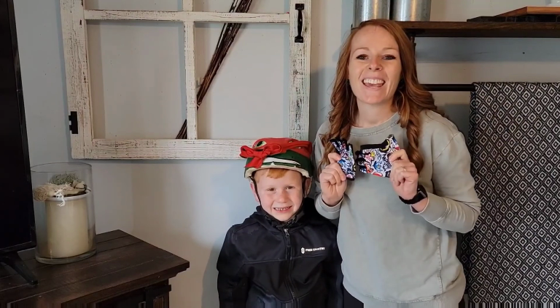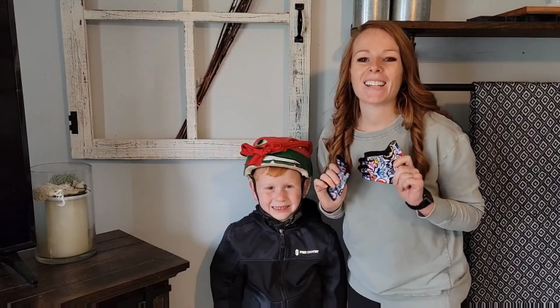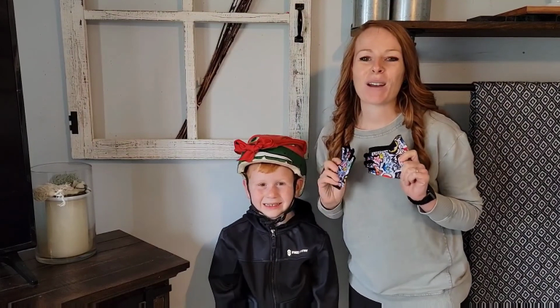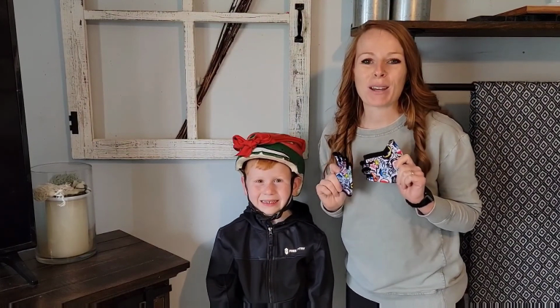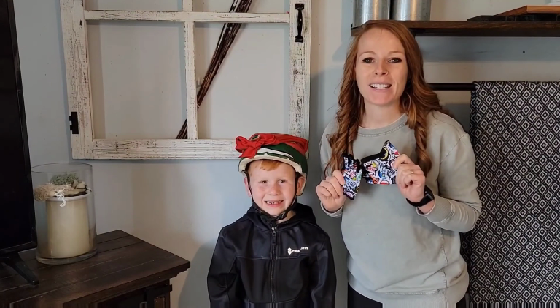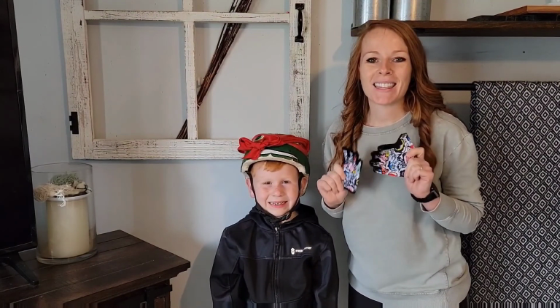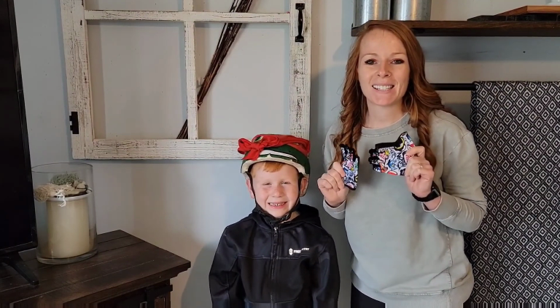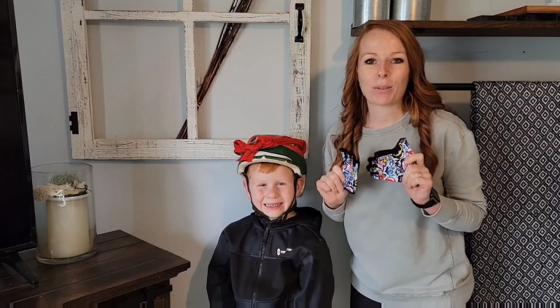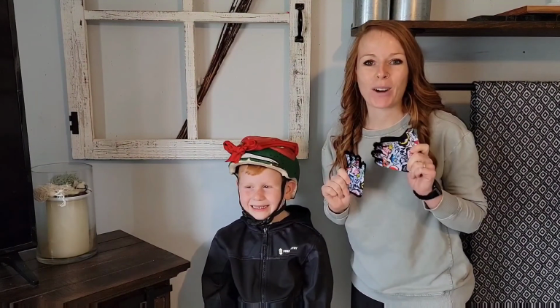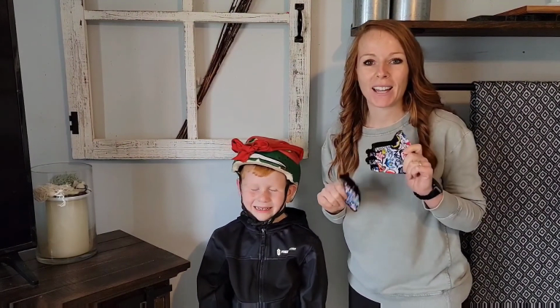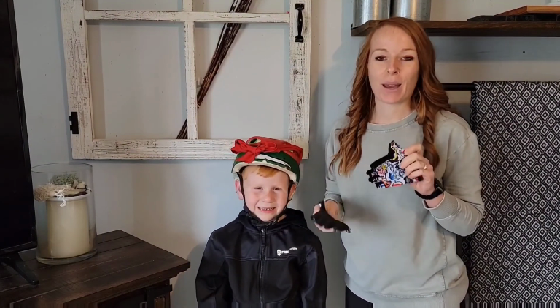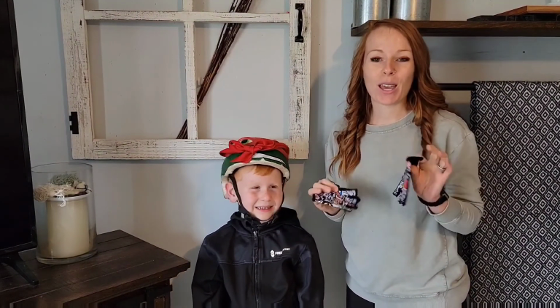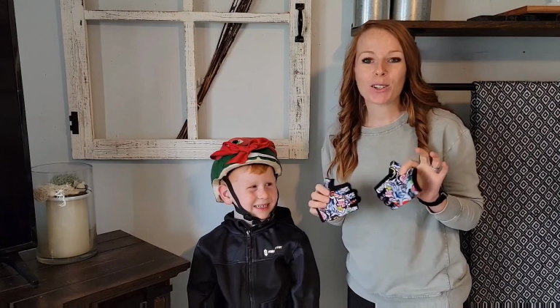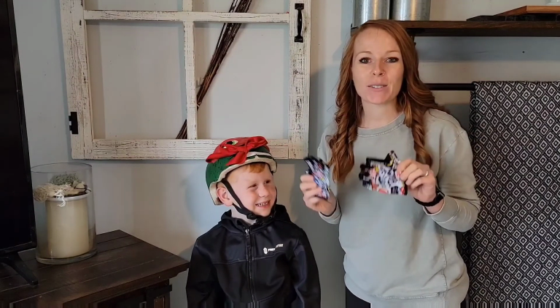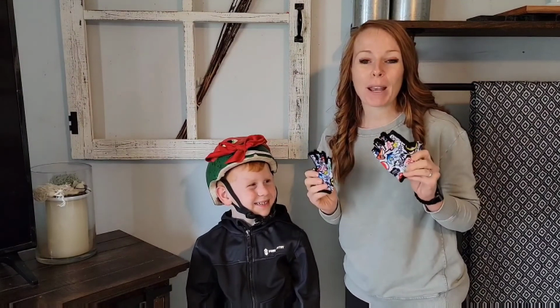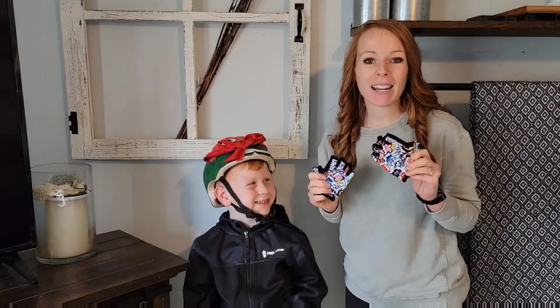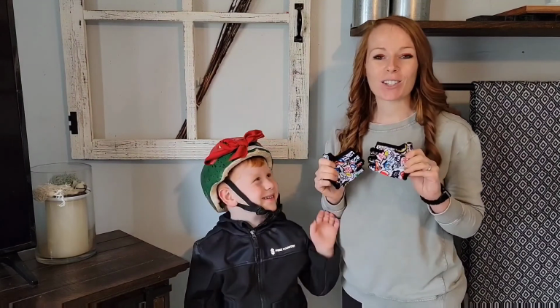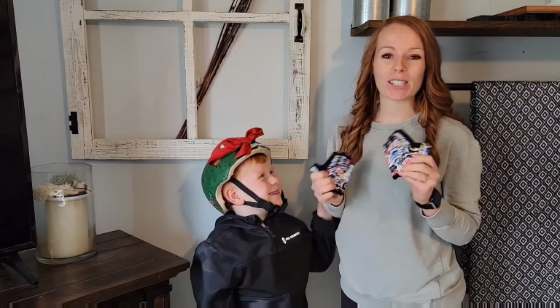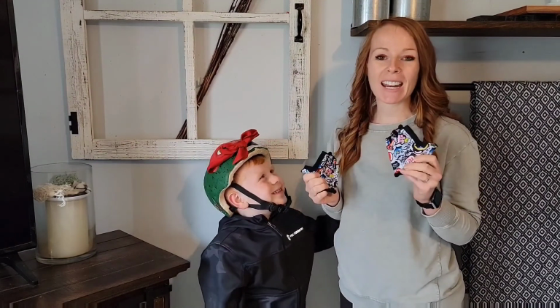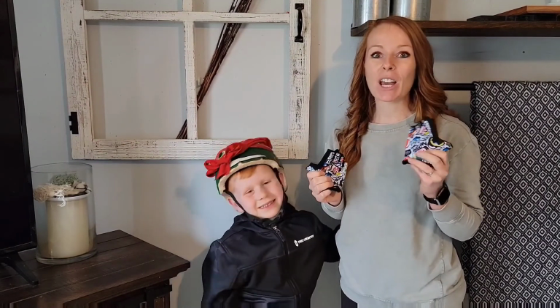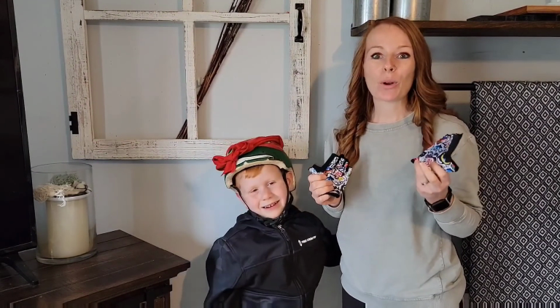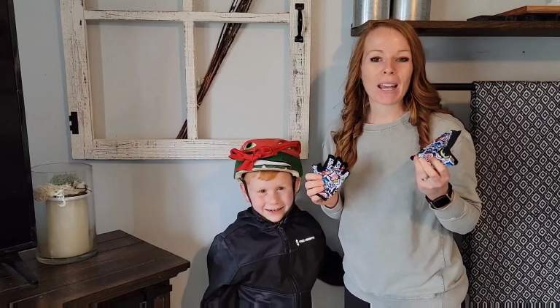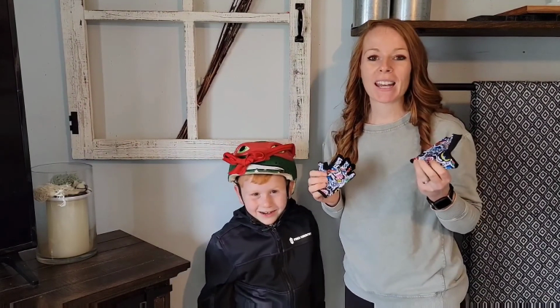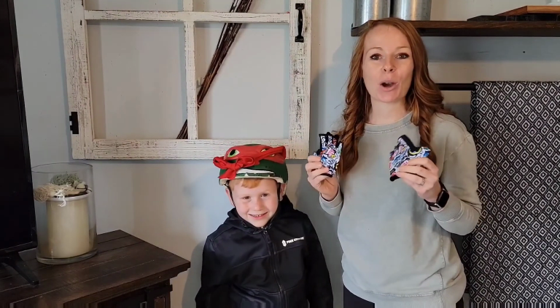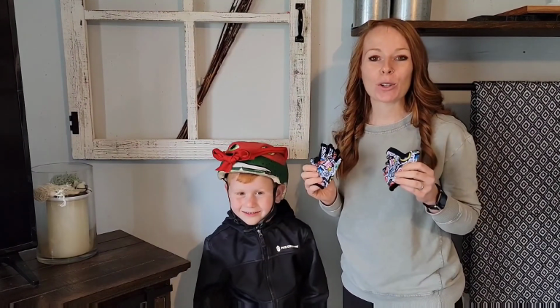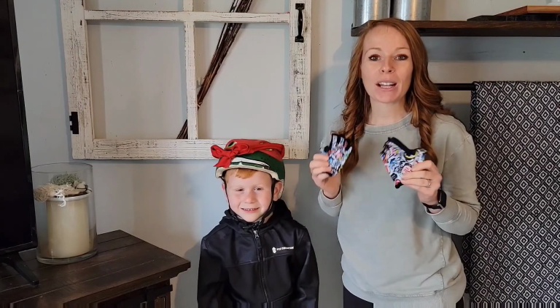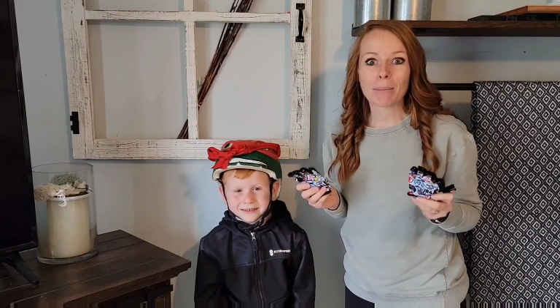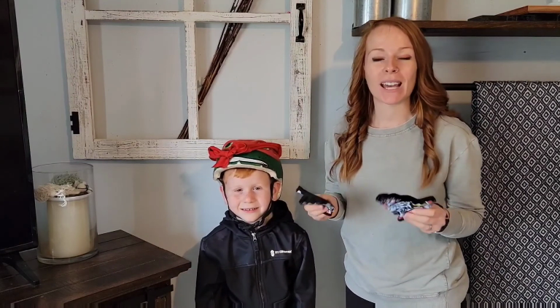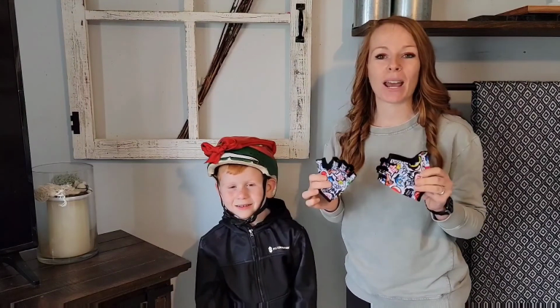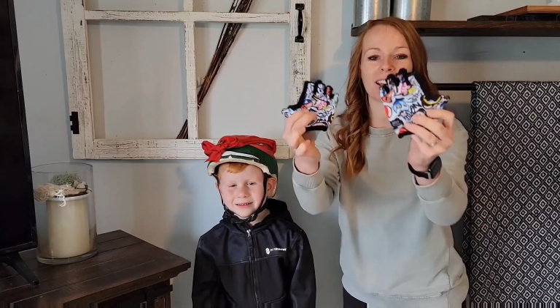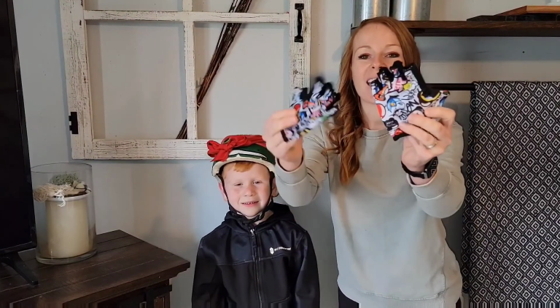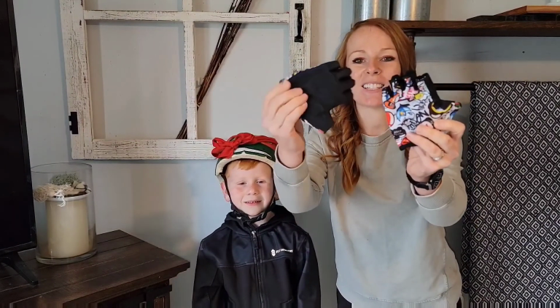Hey guys, if you have little tough ones, this is the perfect riding glove for them. They can use this for bike riding, skating, rollerblading, scootering, climbing outside — whatever it is.